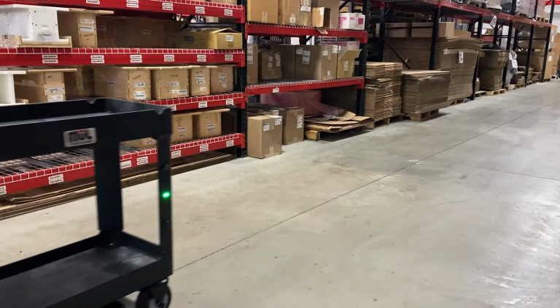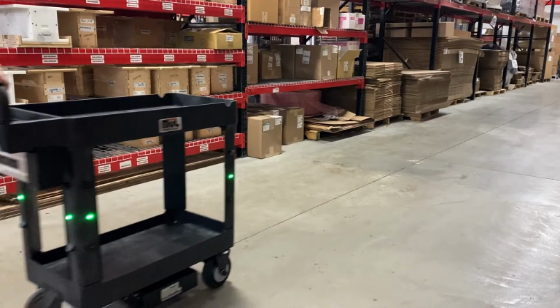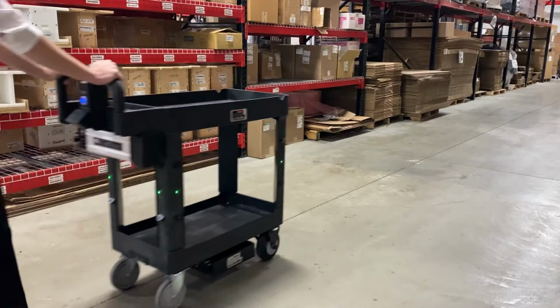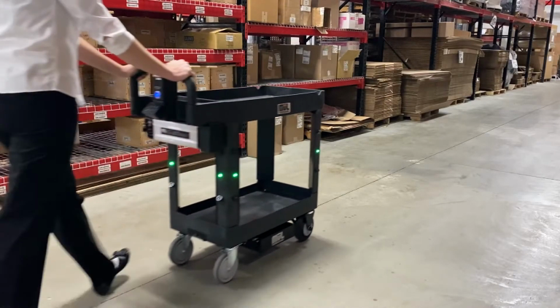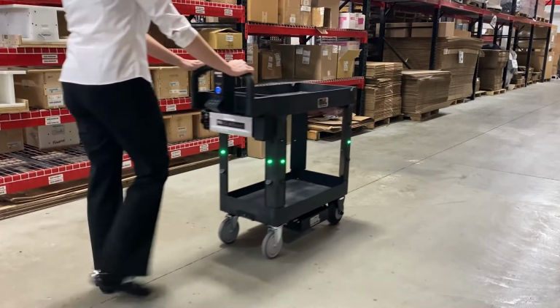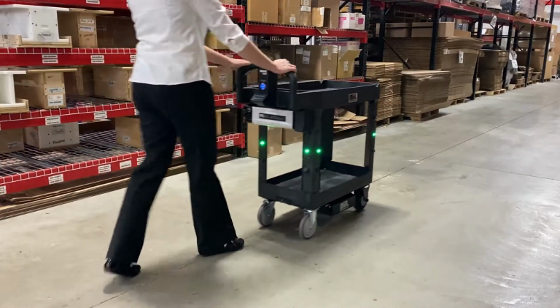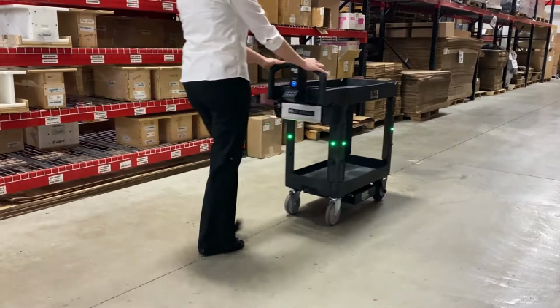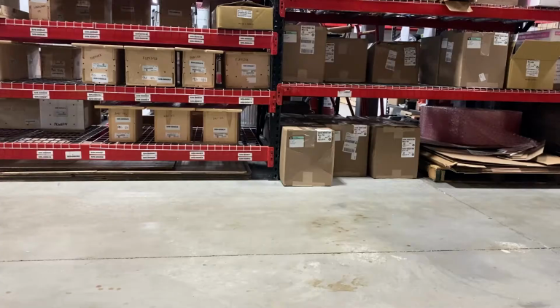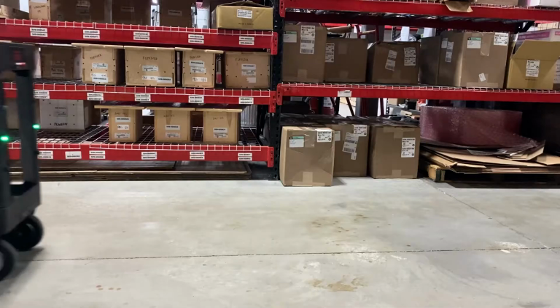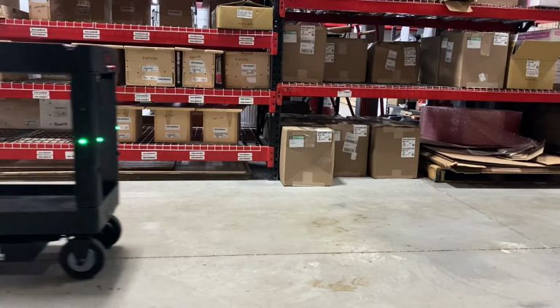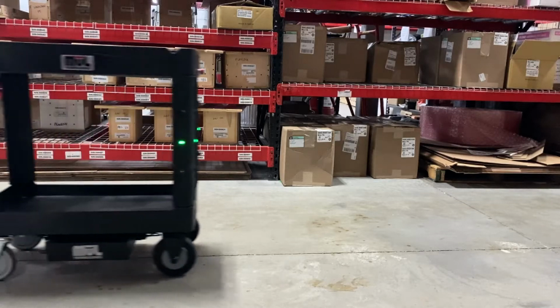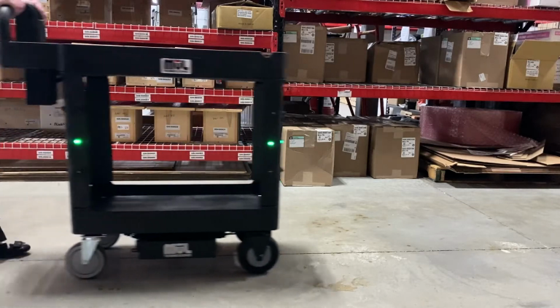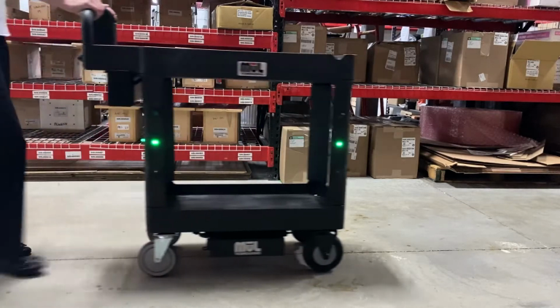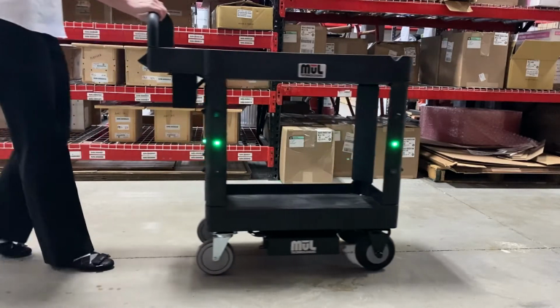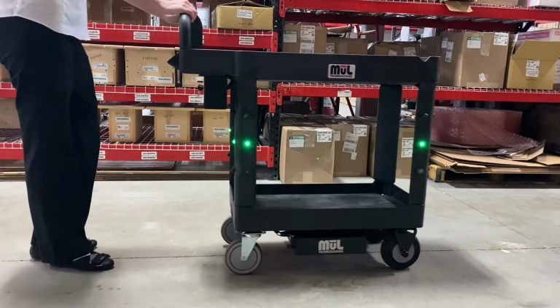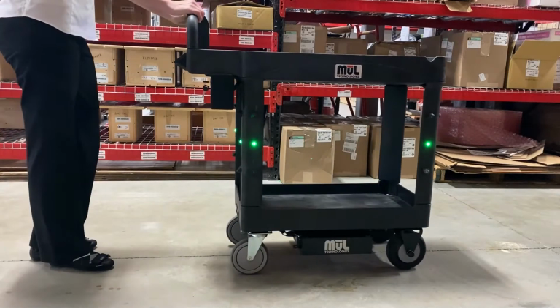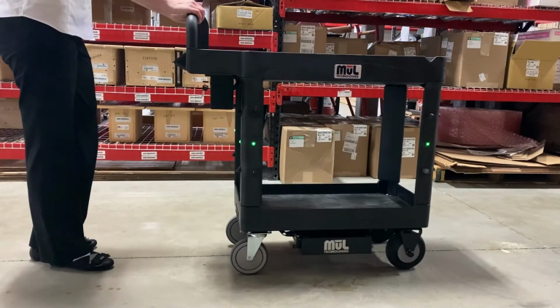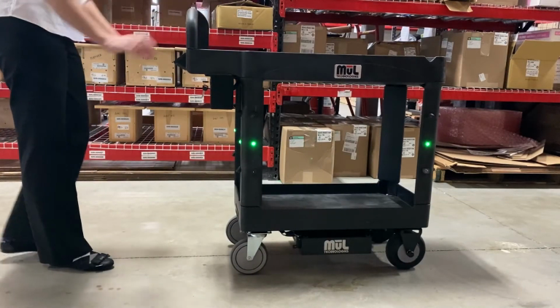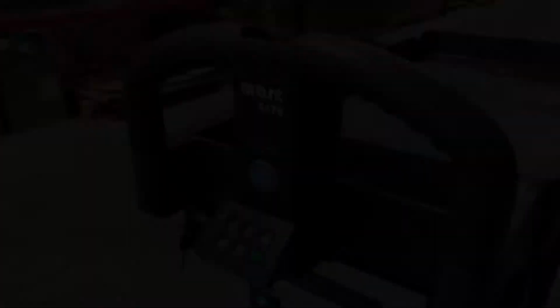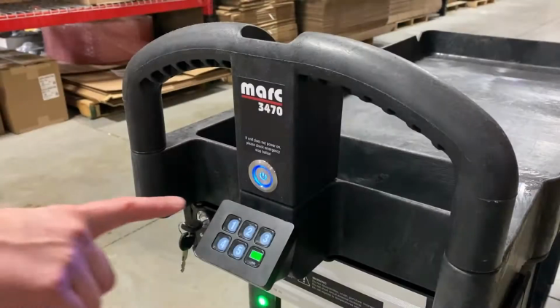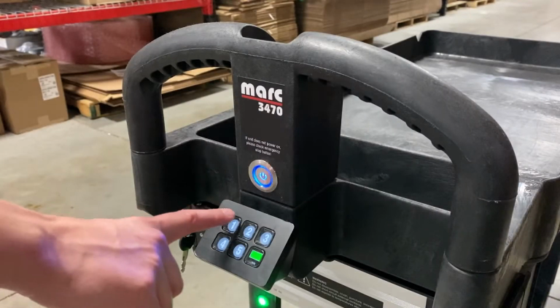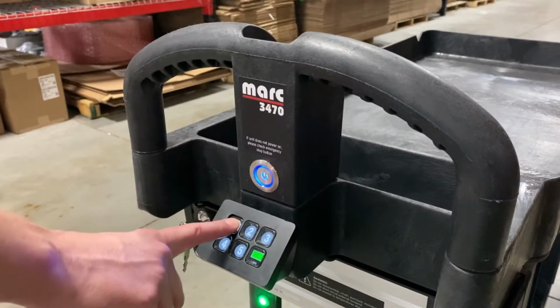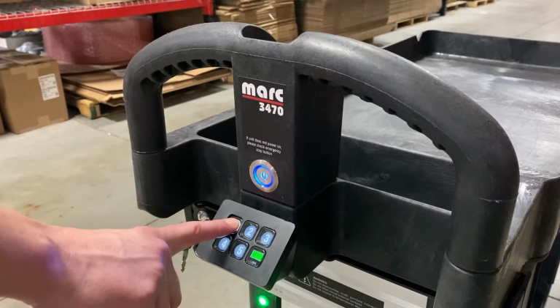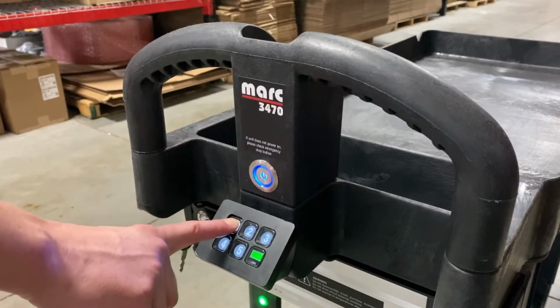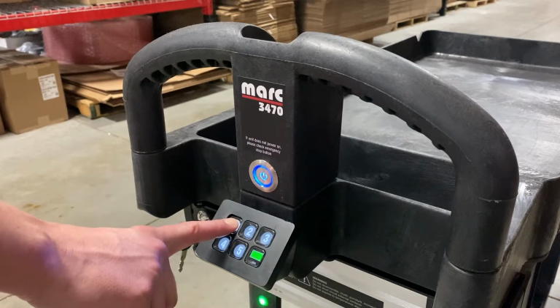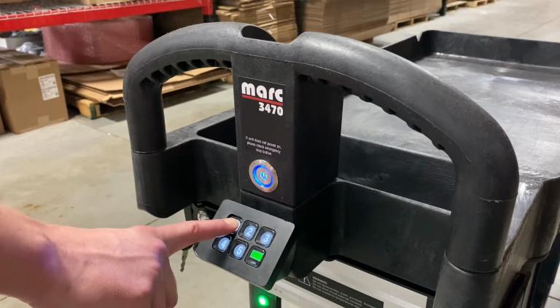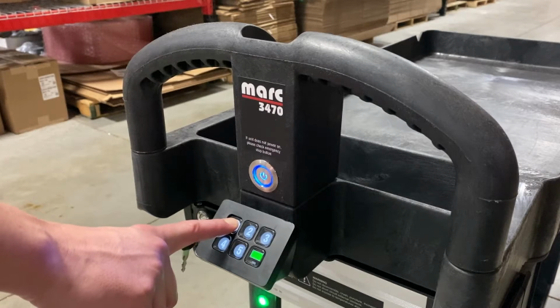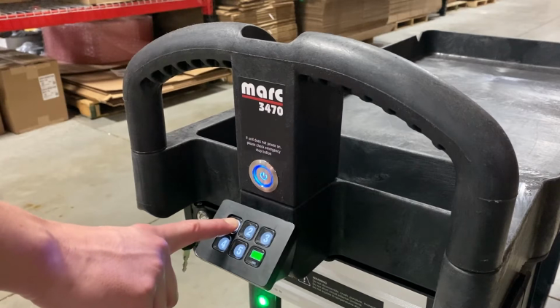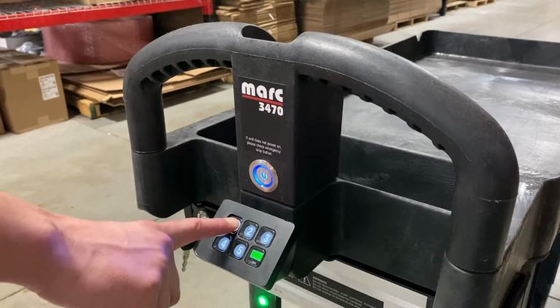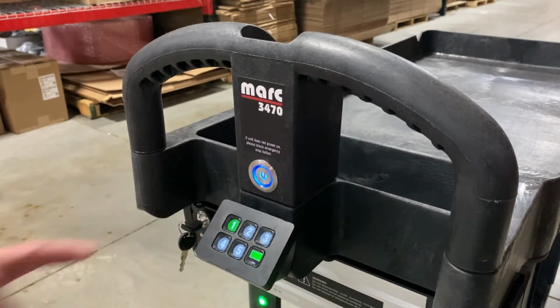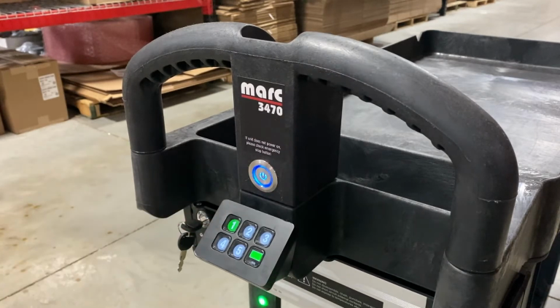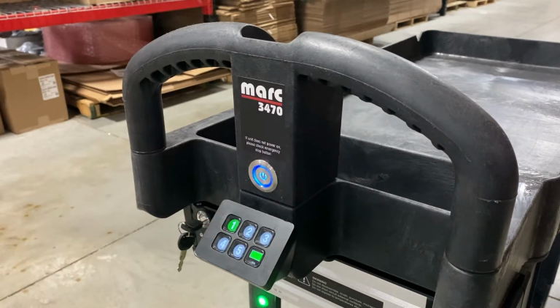Once the unit is booted up, you can move it to the first location you wish to program. Once in that location, all you need to do is press and hold a button — in this case, button one — until you hear the double beep.